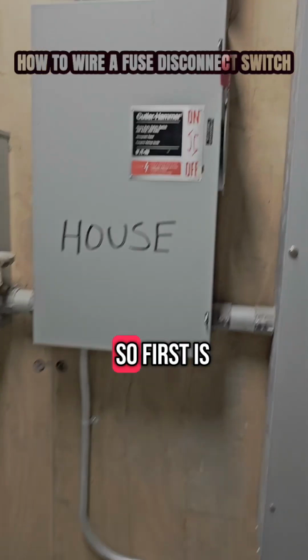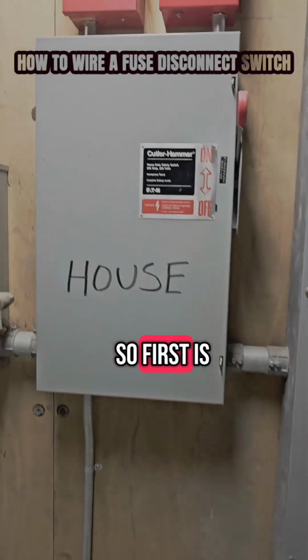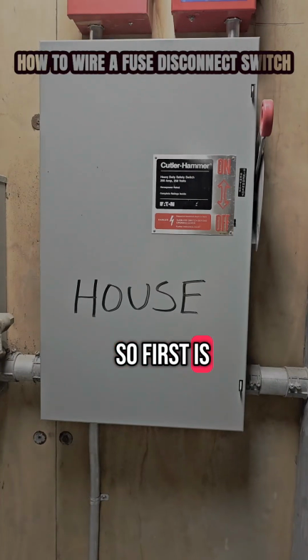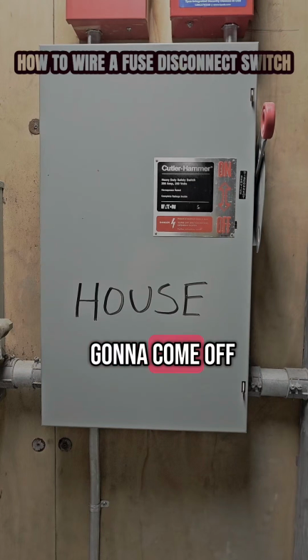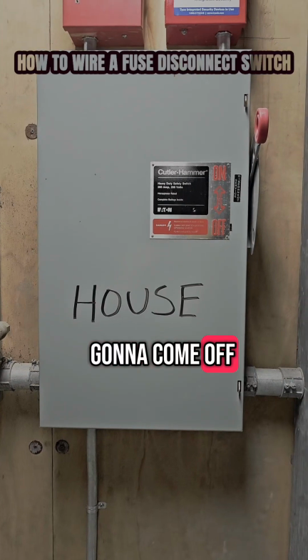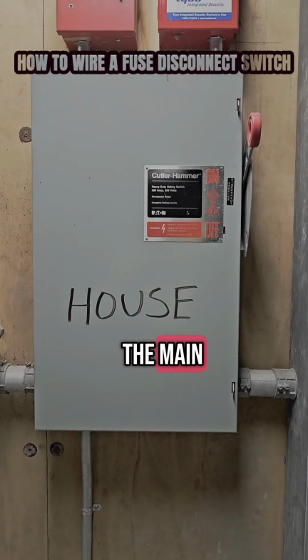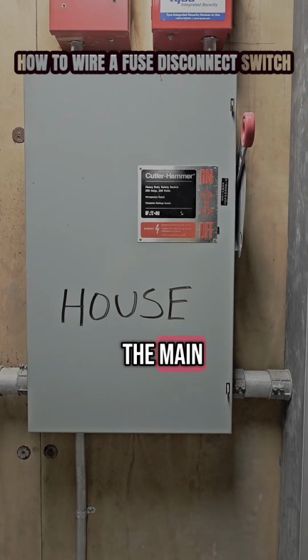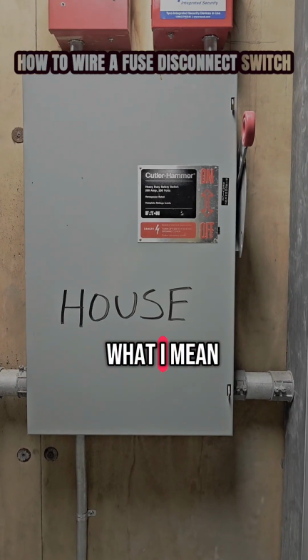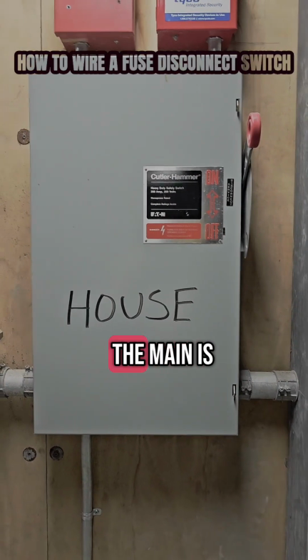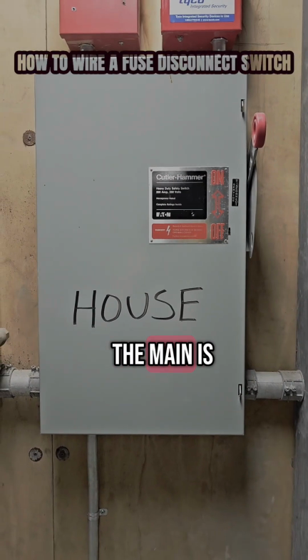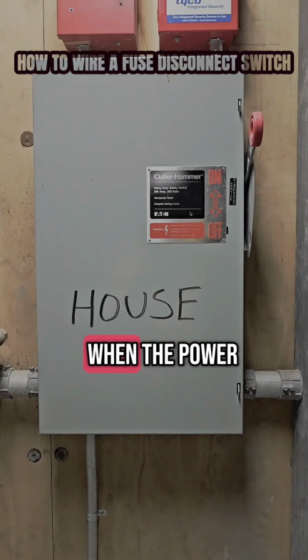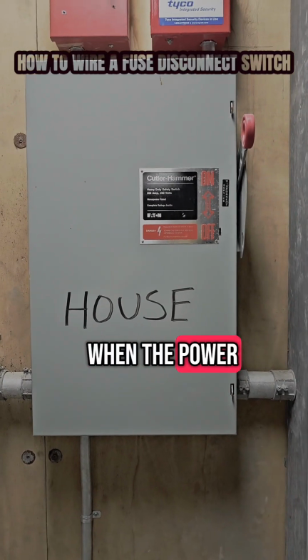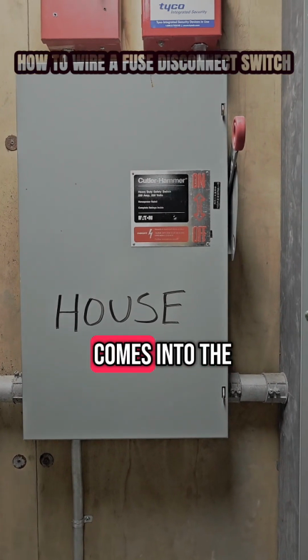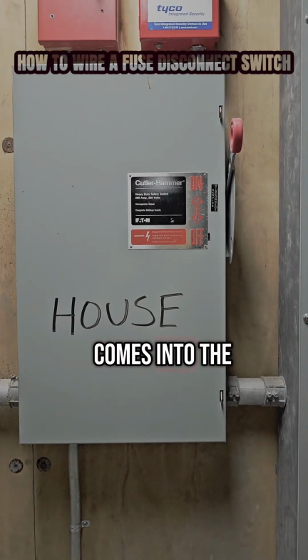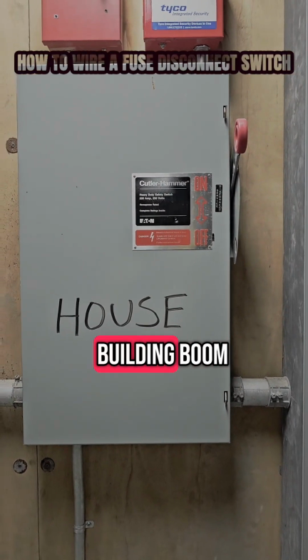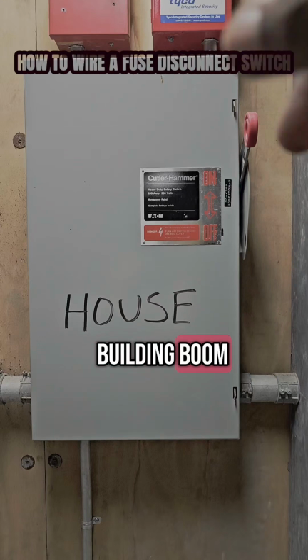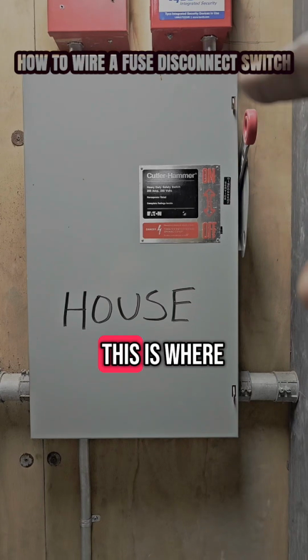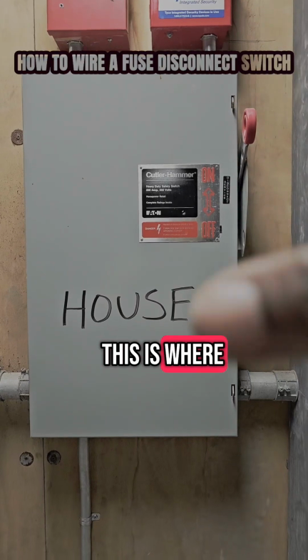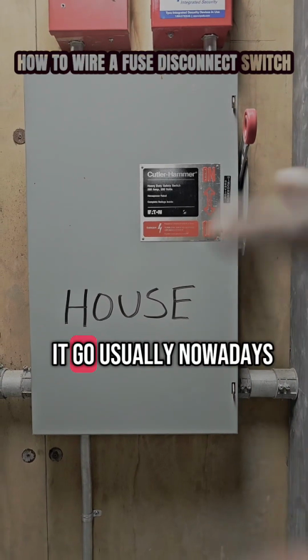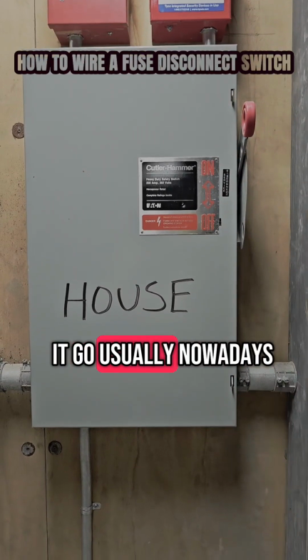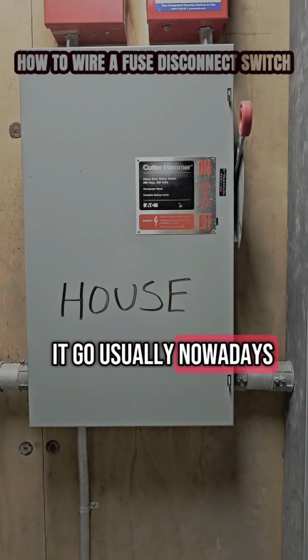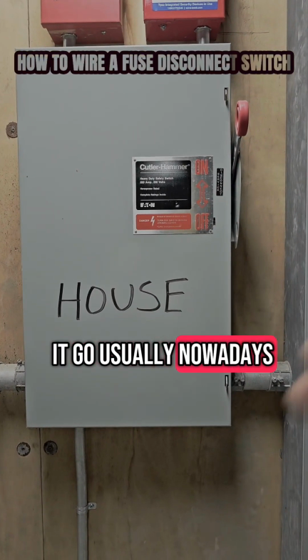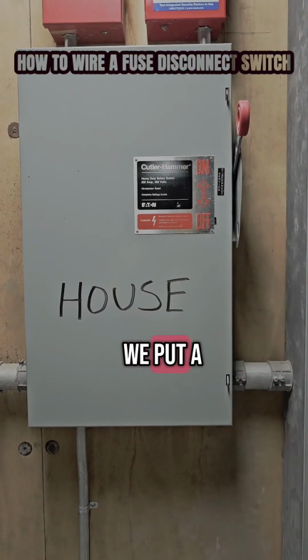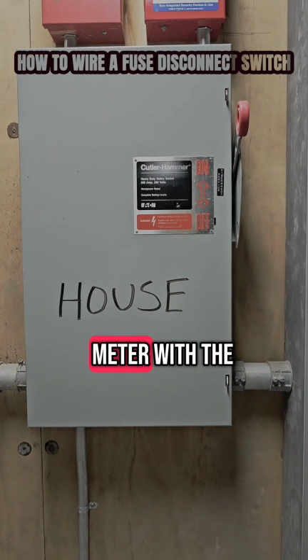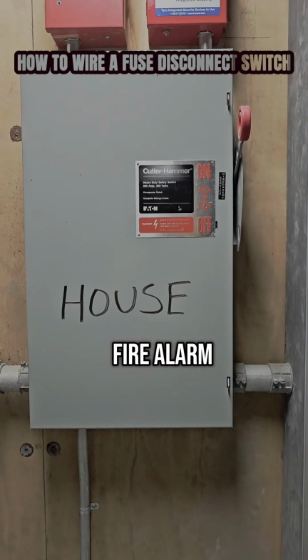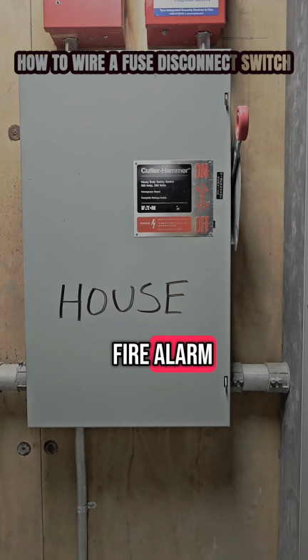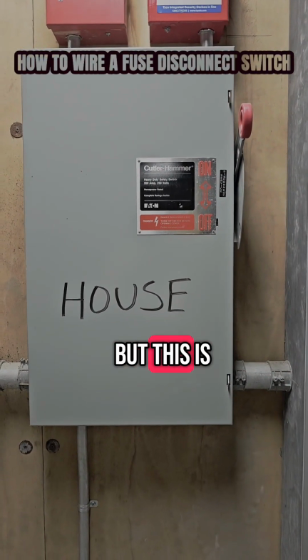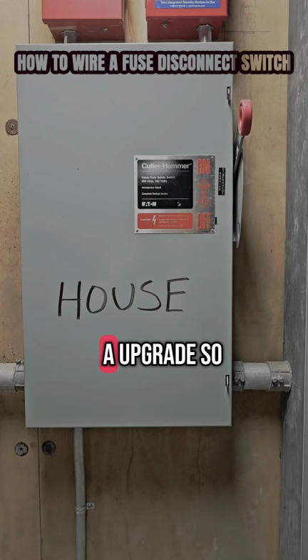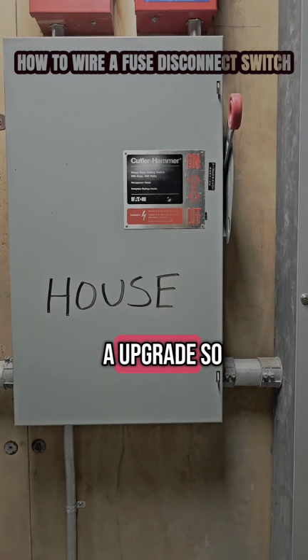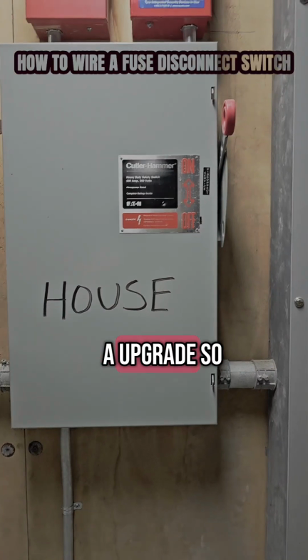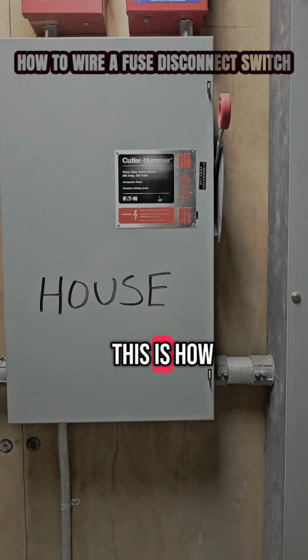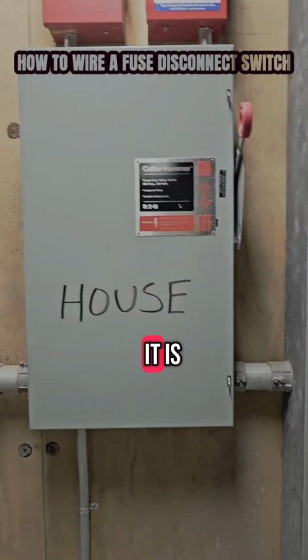So first, this is going to come off the main. What I mean by the main is when the power comes into the building, this is where it goes. Usually nowadays we put a meter with the fire alarm, but this is an upgrade, so this is how it is.